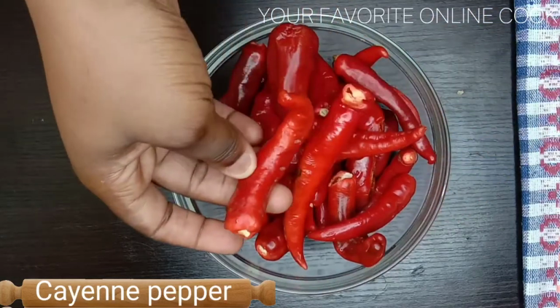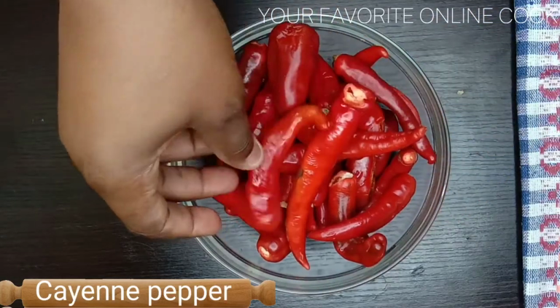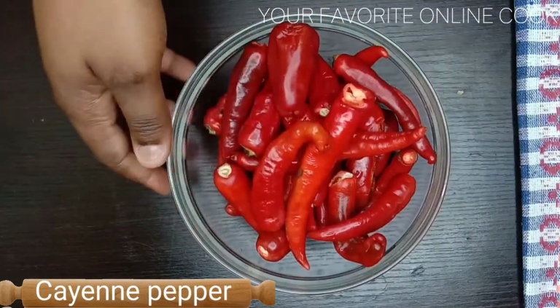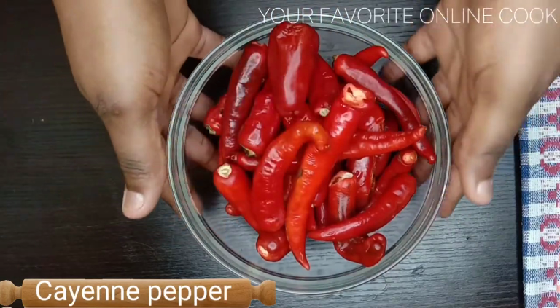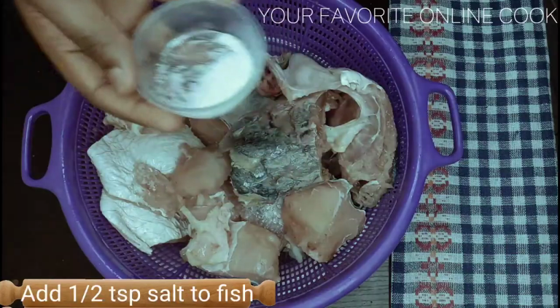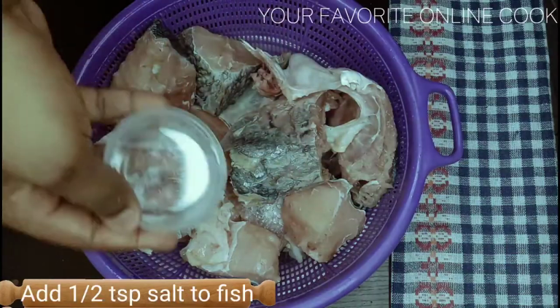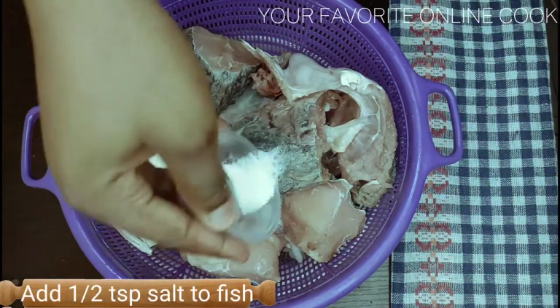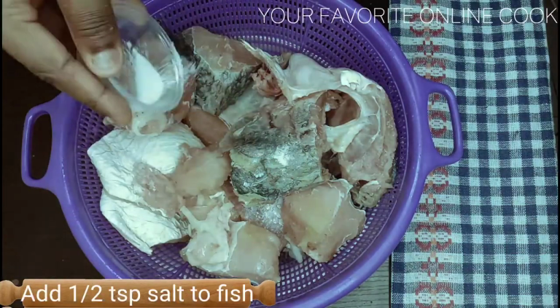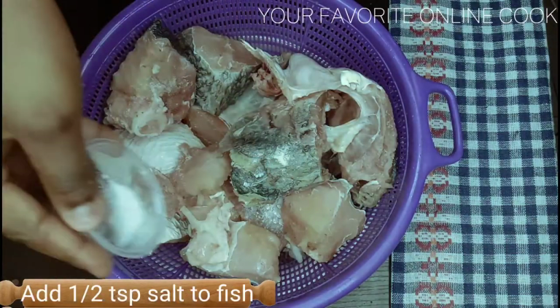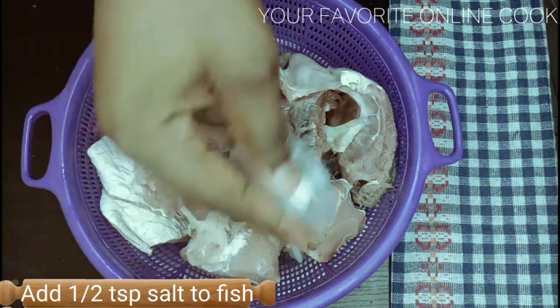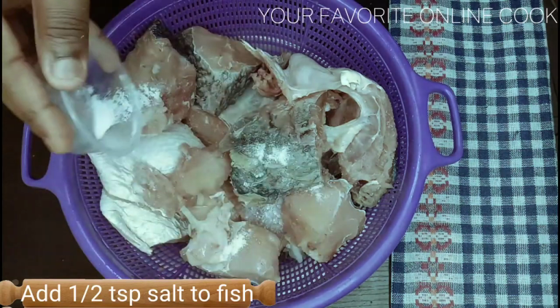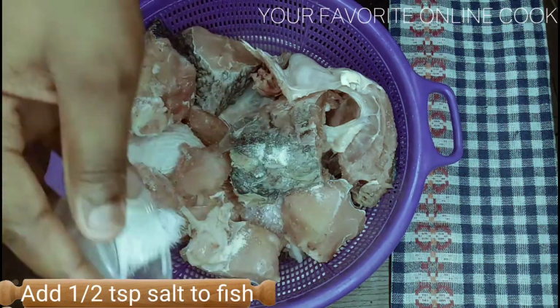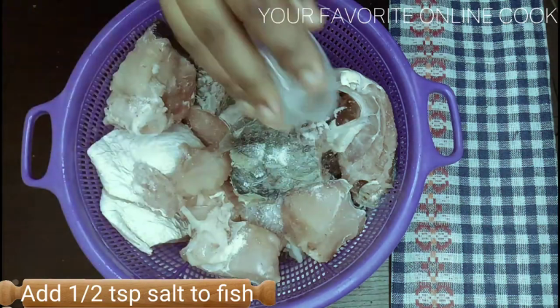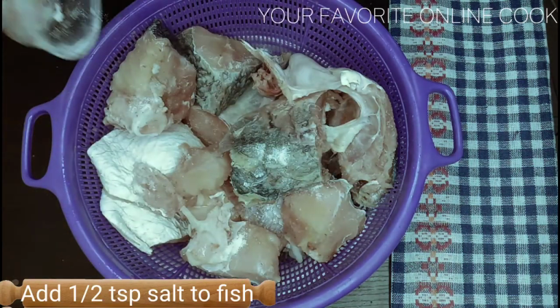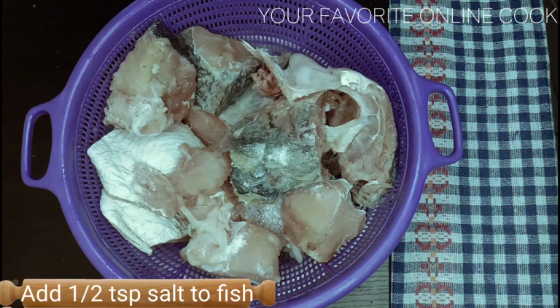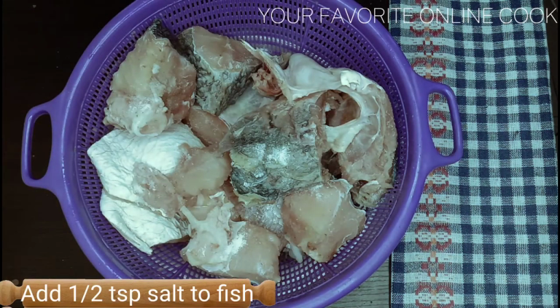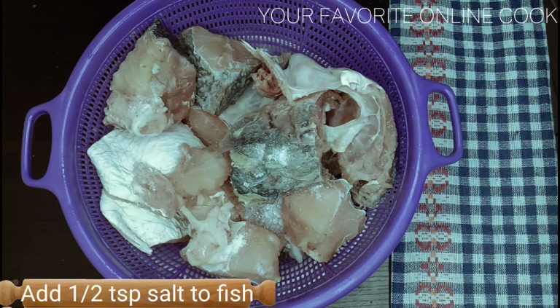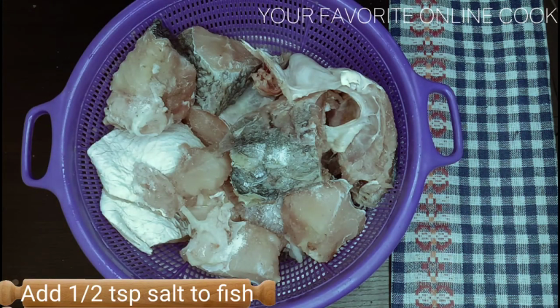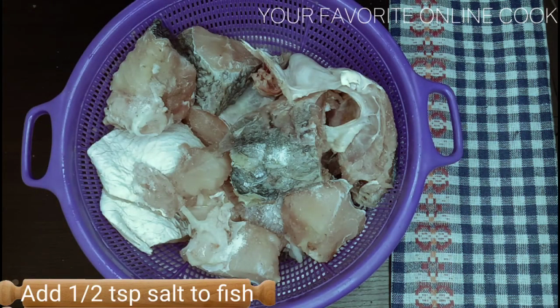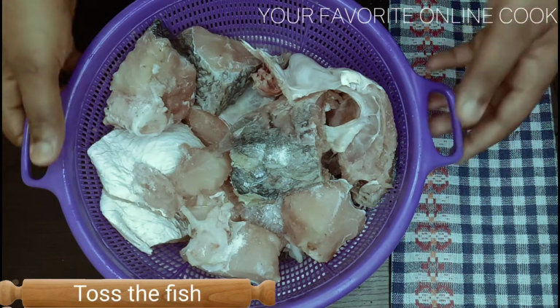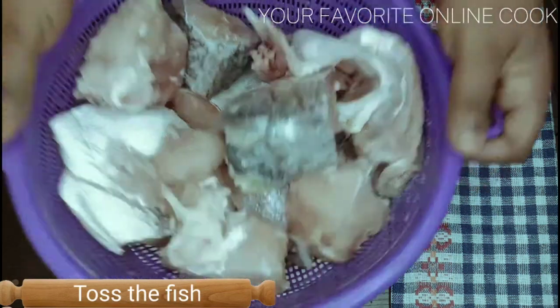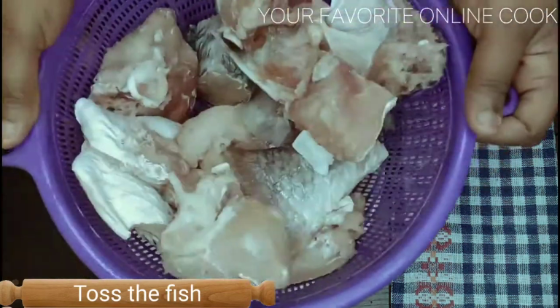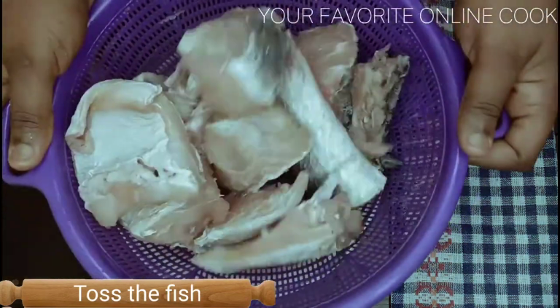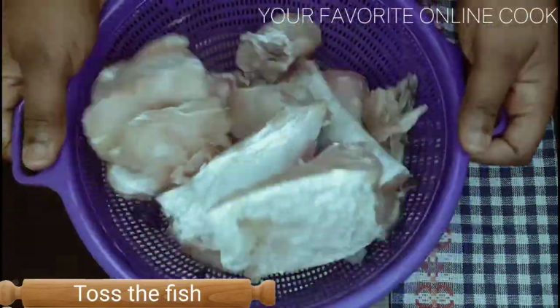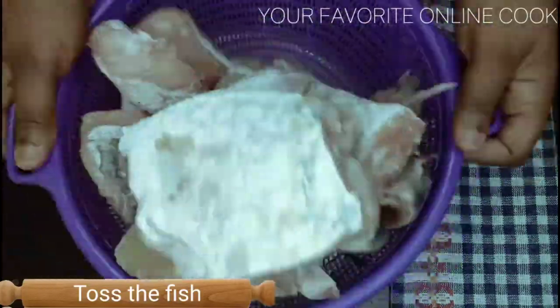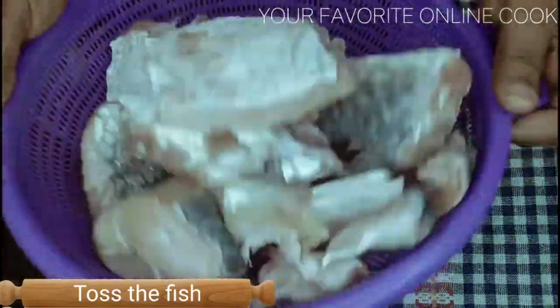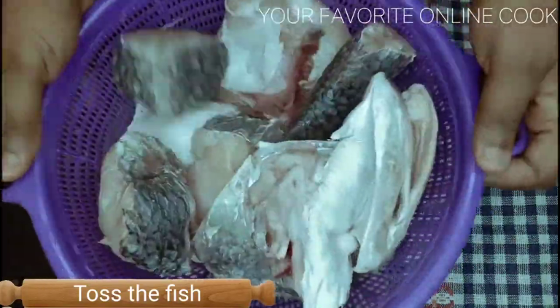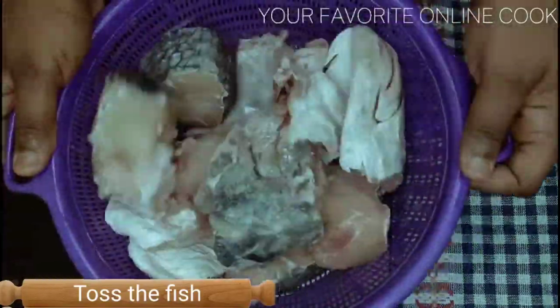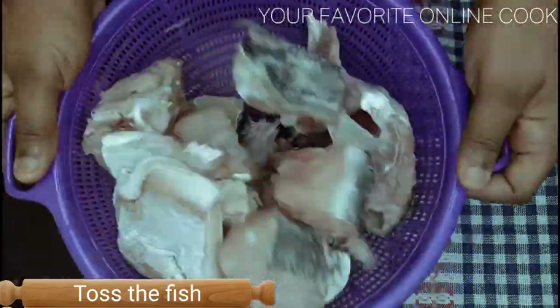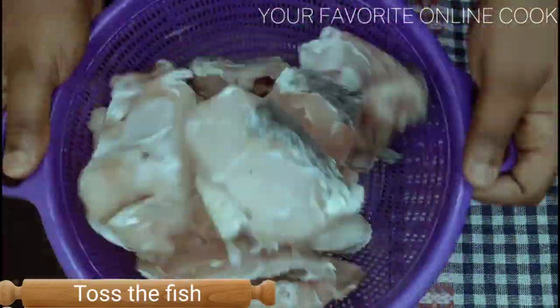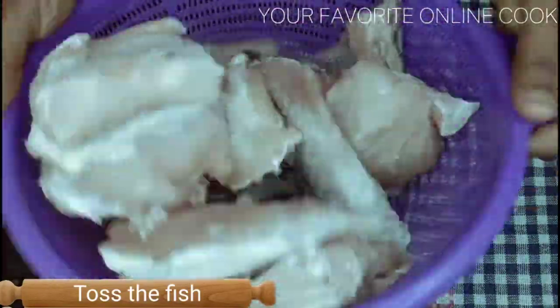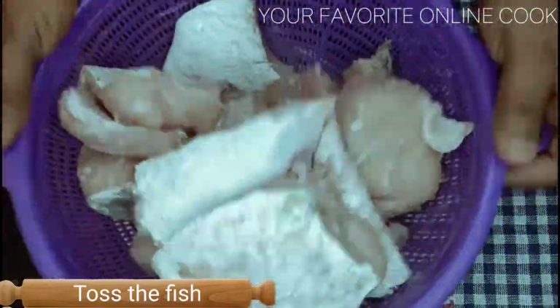While the tomatoes and peppers are blending, I would lightly salt the croaker fish with half teaspoon salt, after which I'll give it a toss and it is ready for frying.